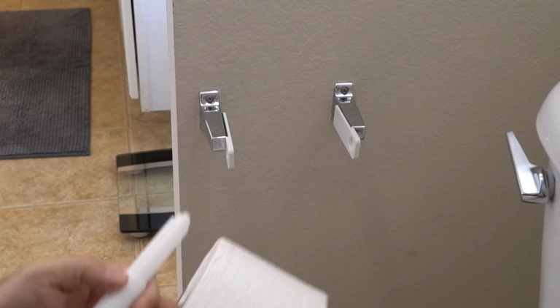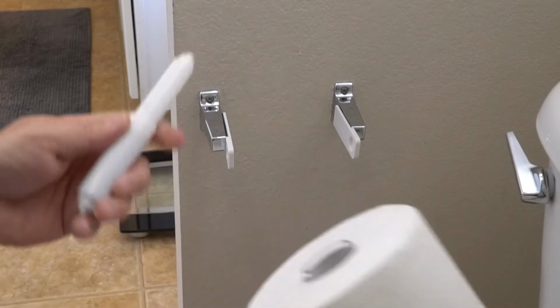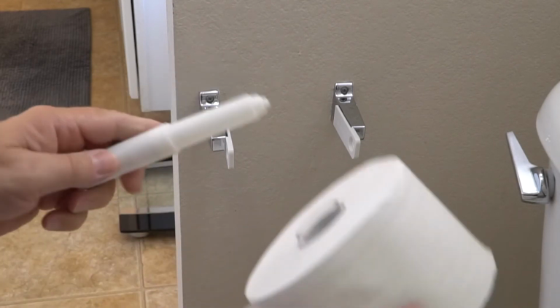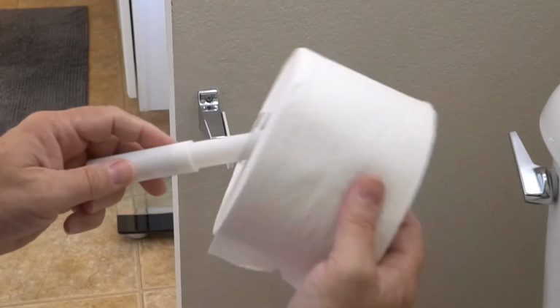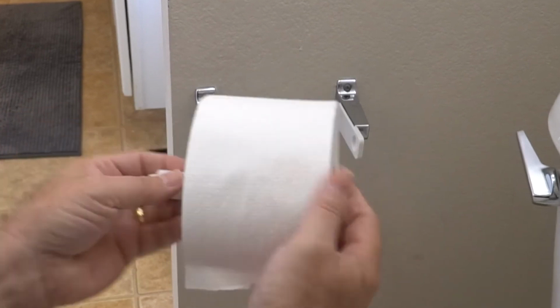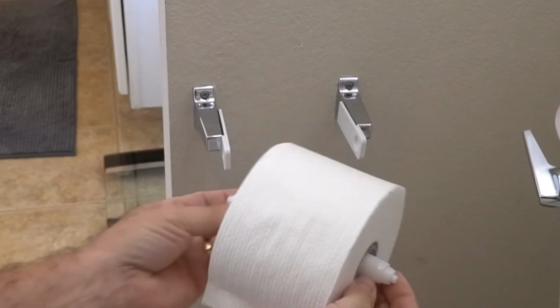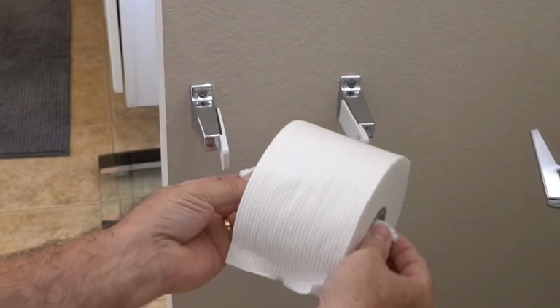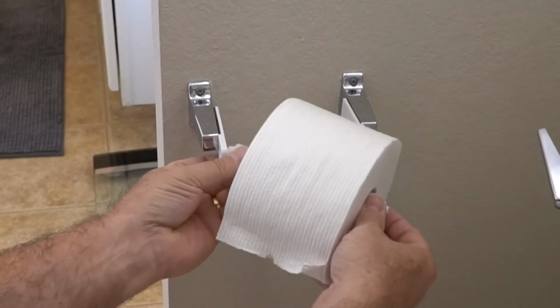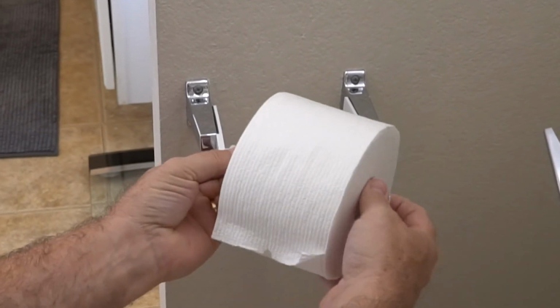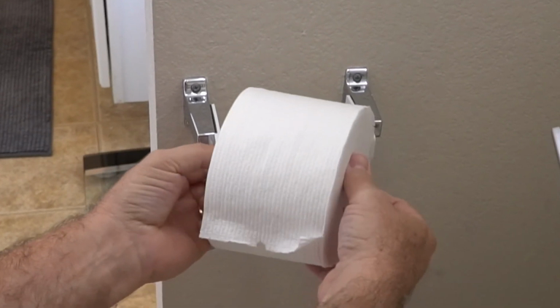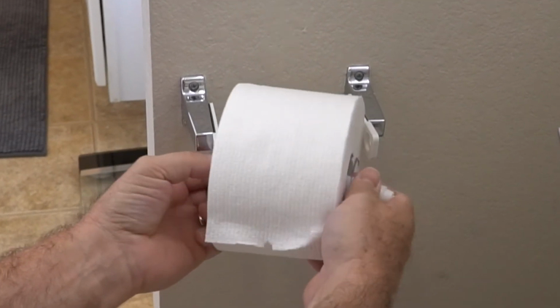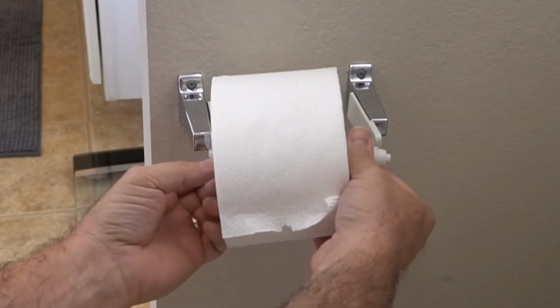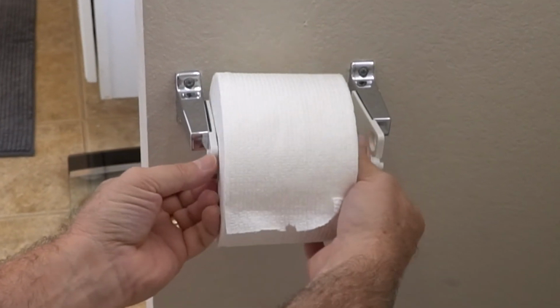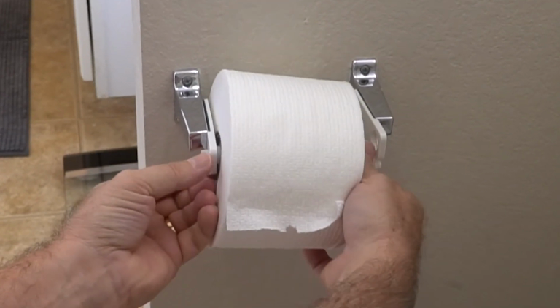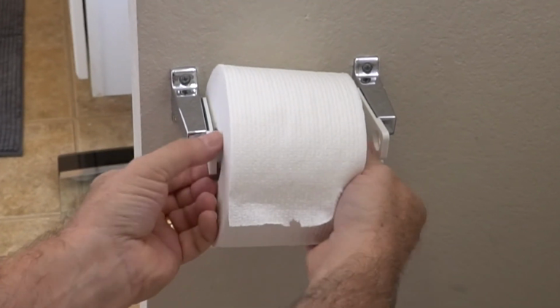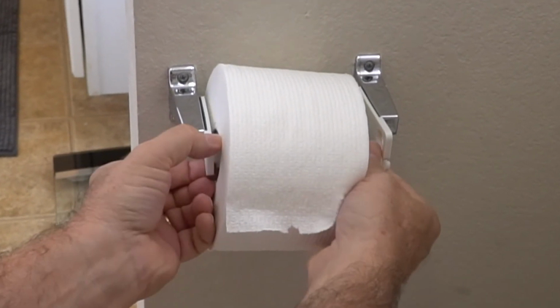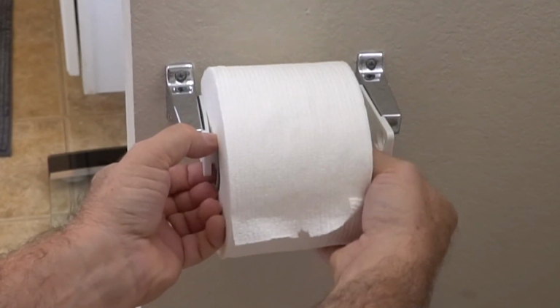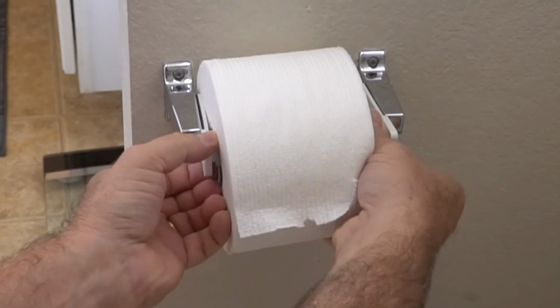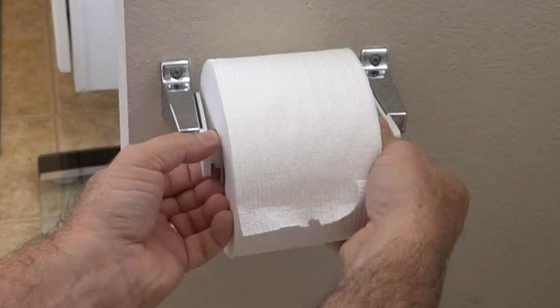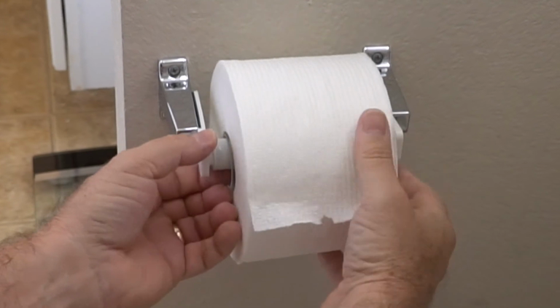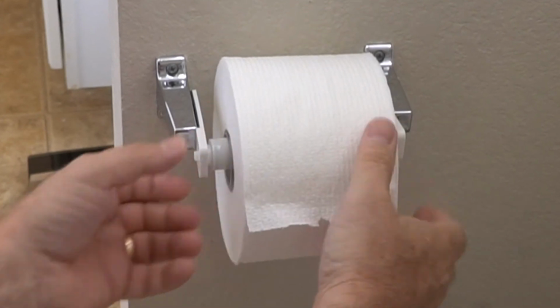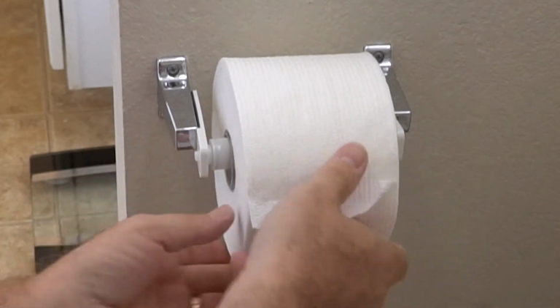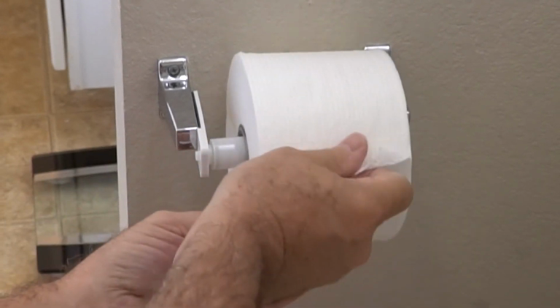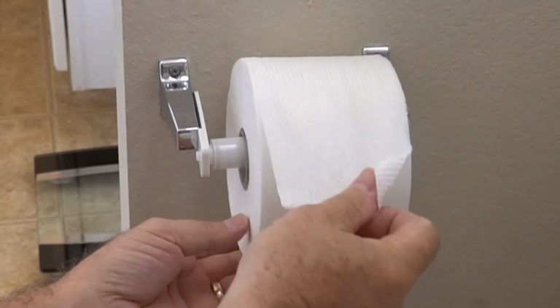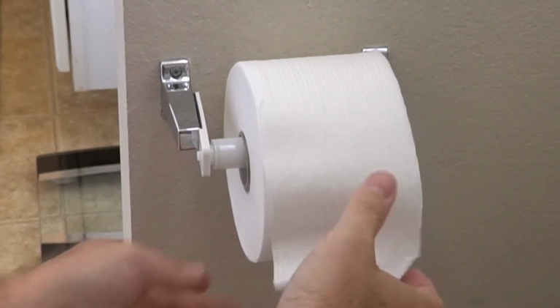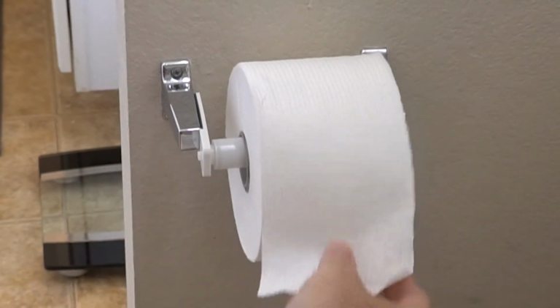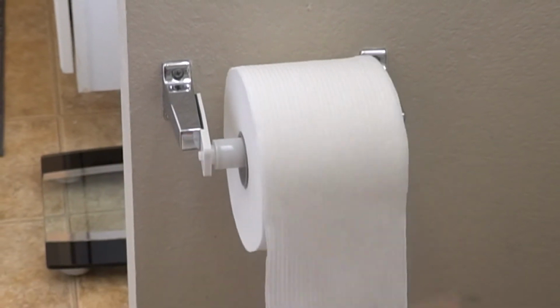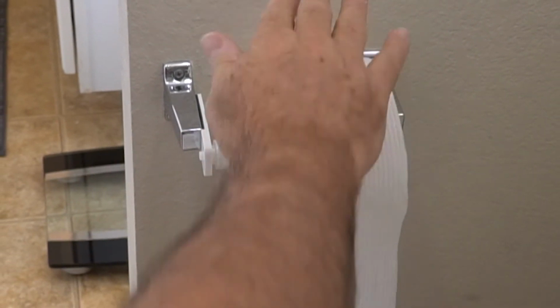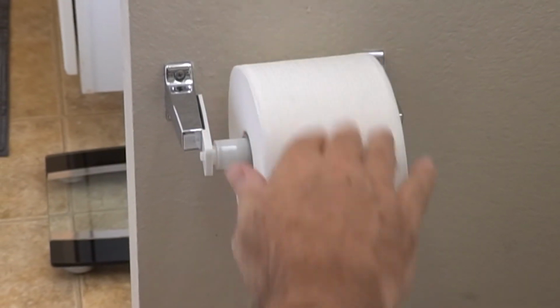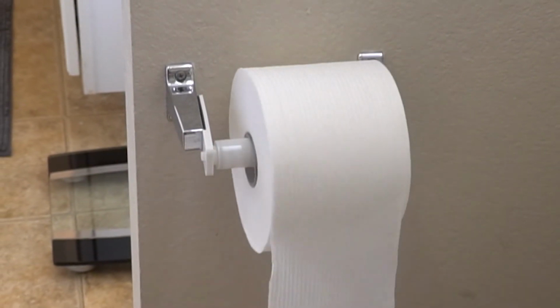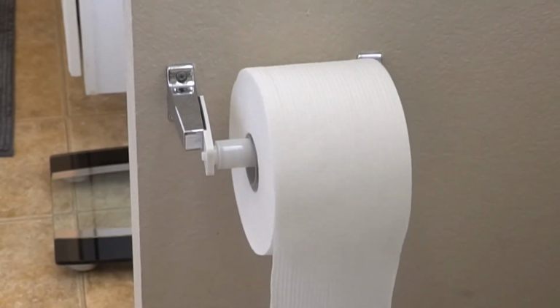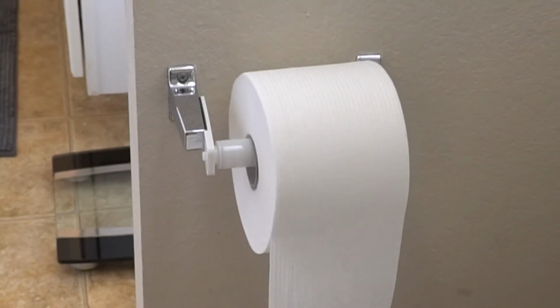Finally, insert the new spindle and attach it to your fixture and you are ready to roll.